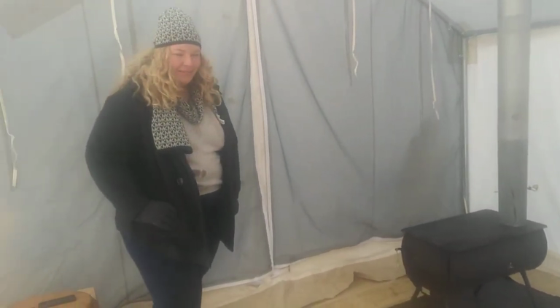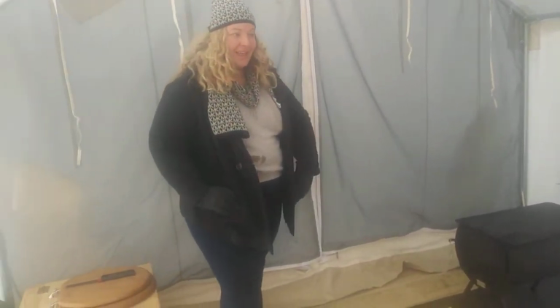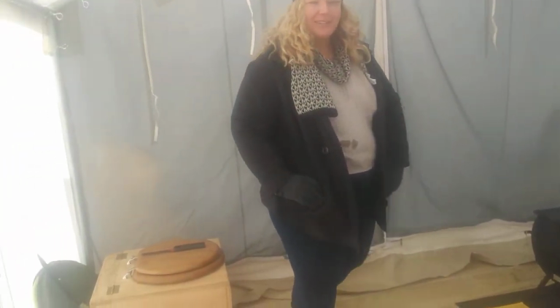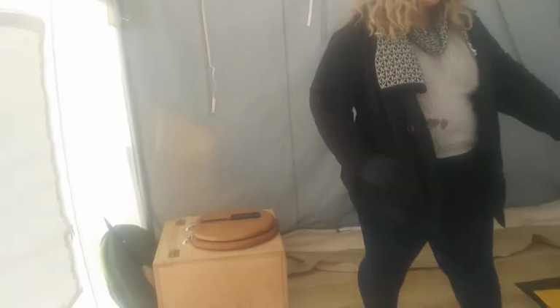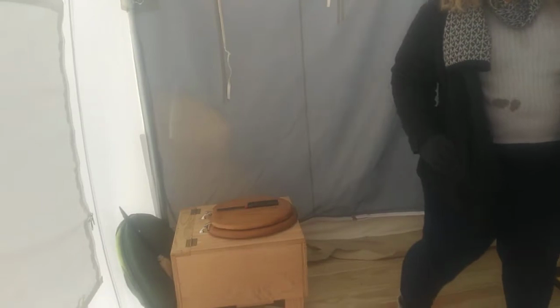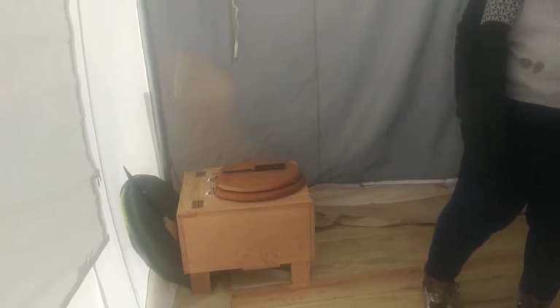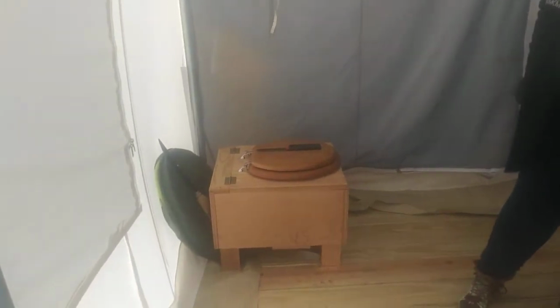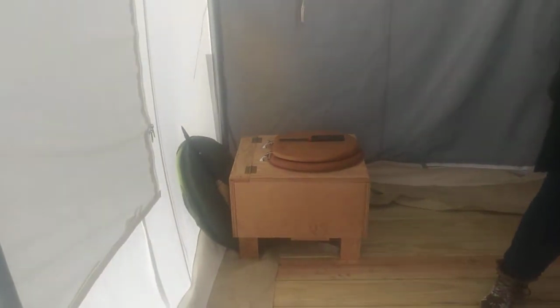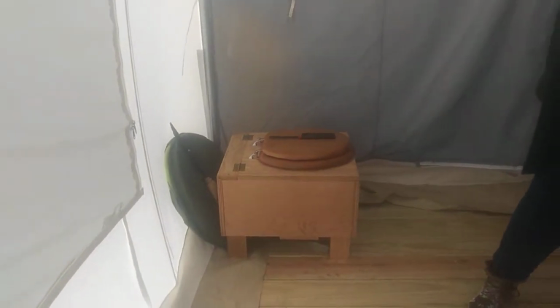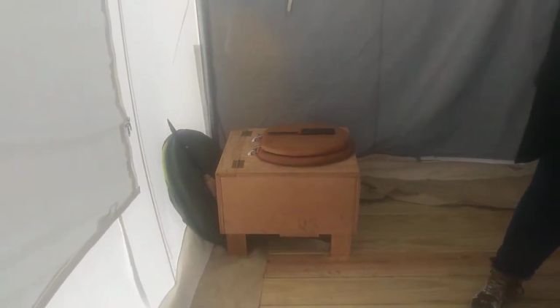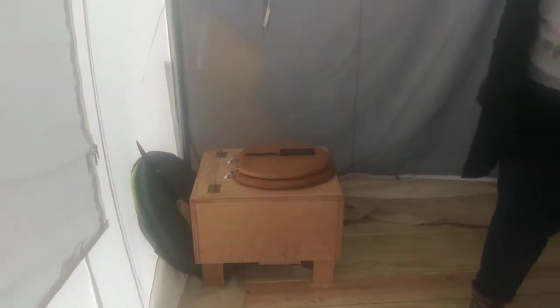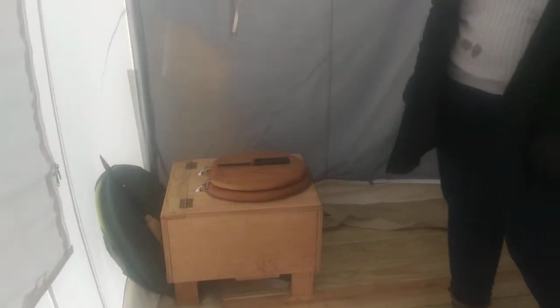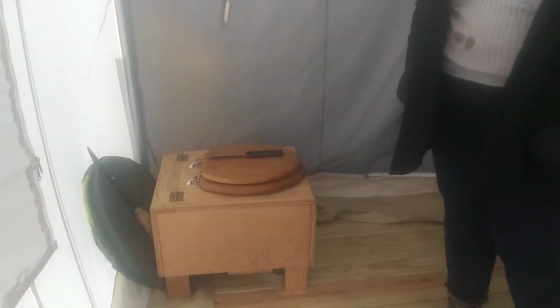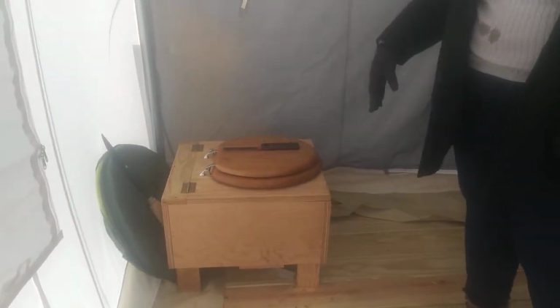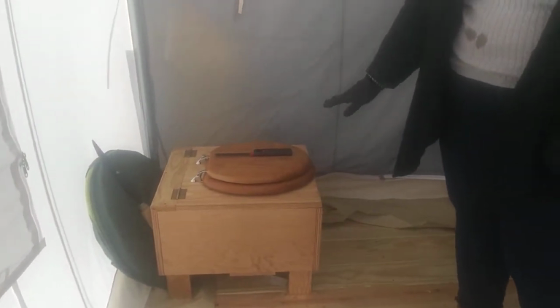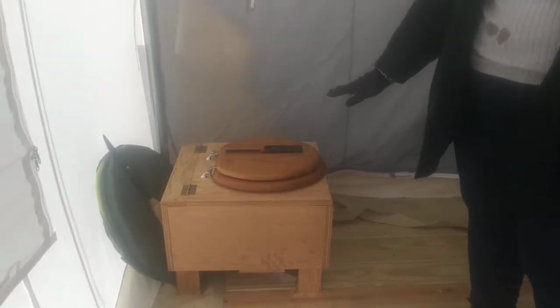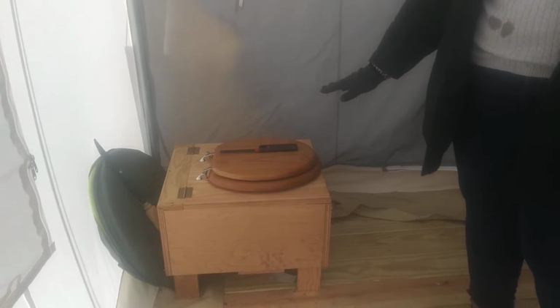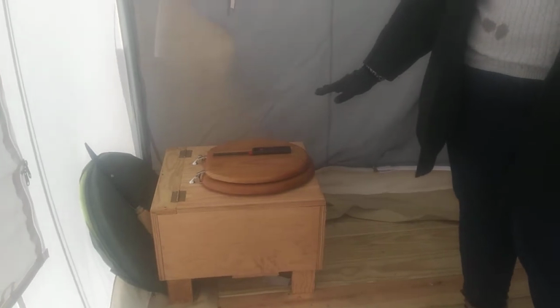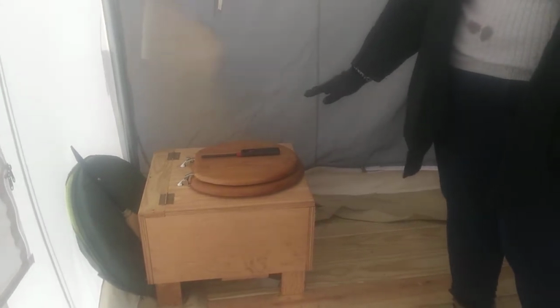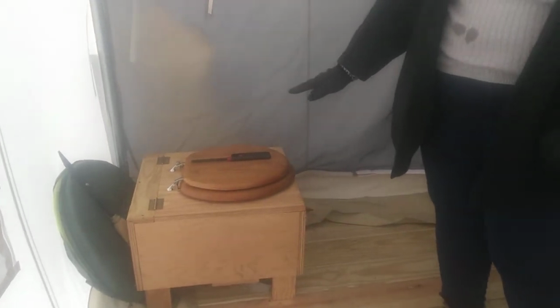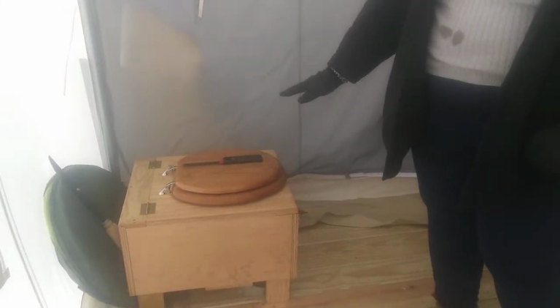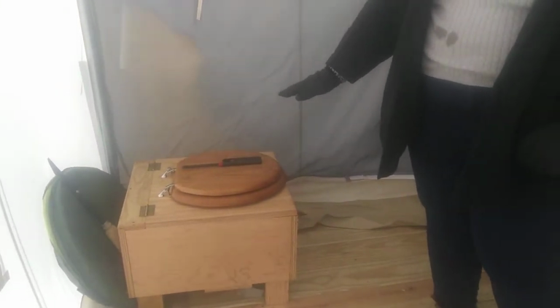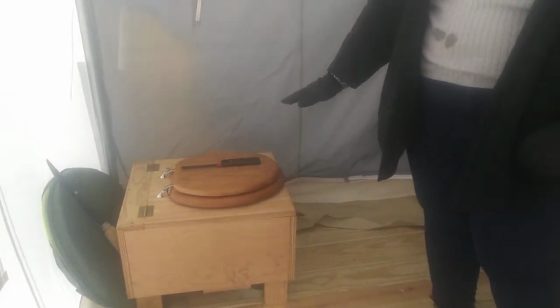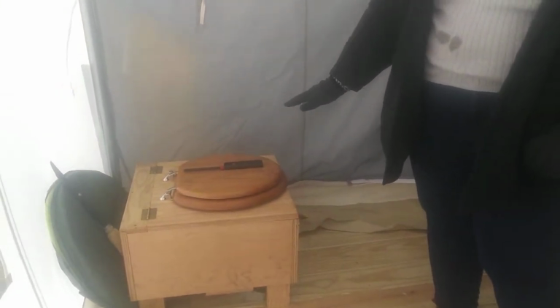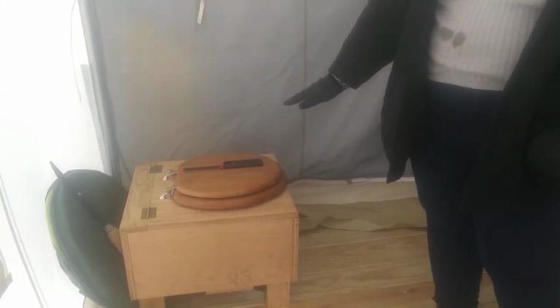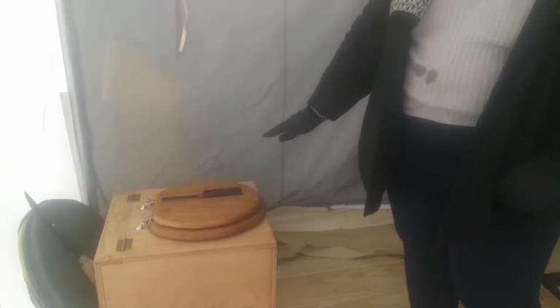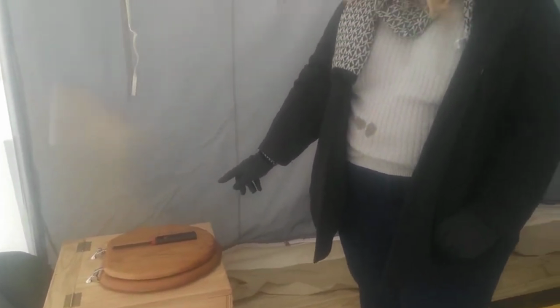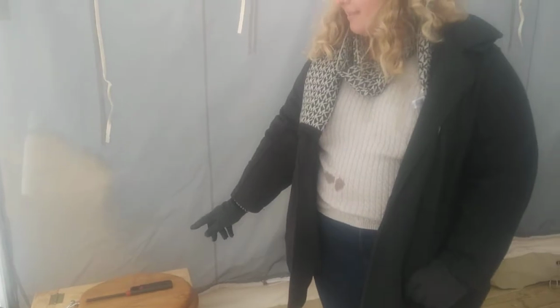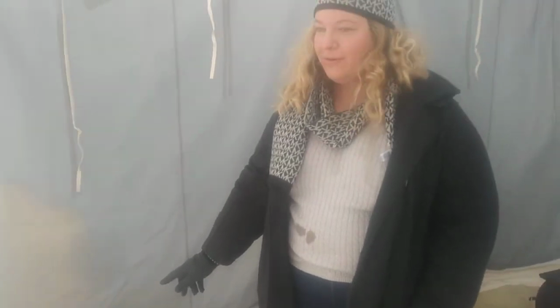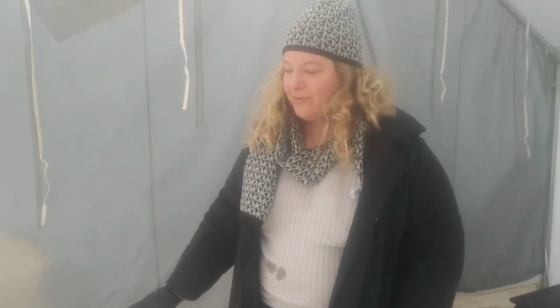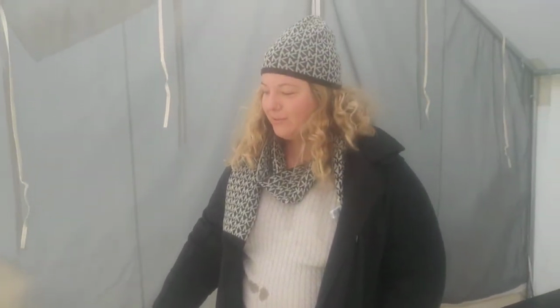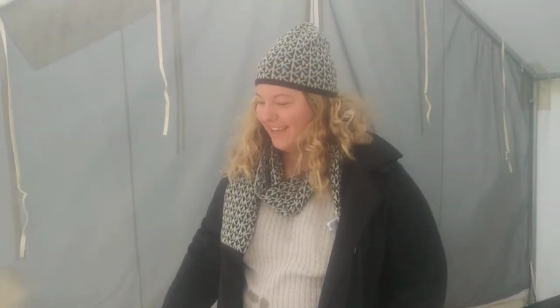And what's this over here? This is the toilet. They put a bag inside of it. They give you bags and it uses what the astronauts use — a gel that when you go, it absorbs it.